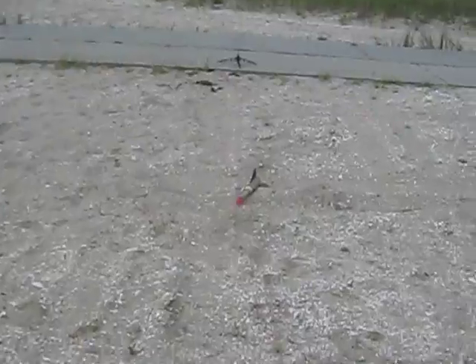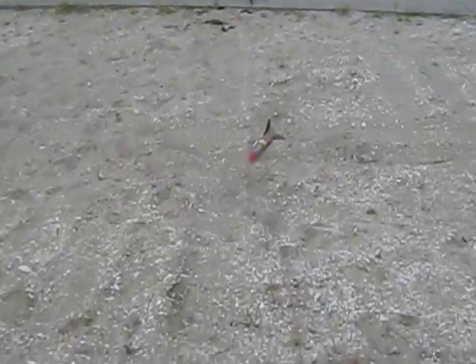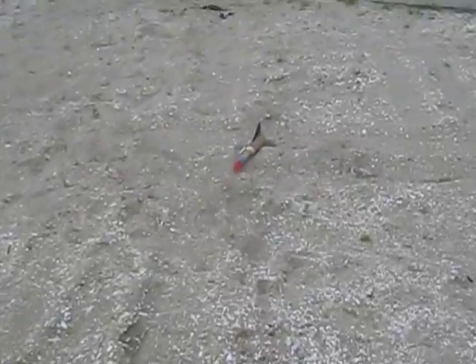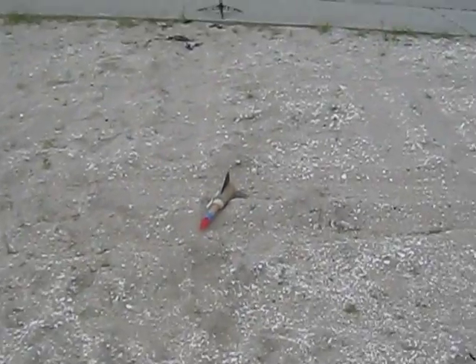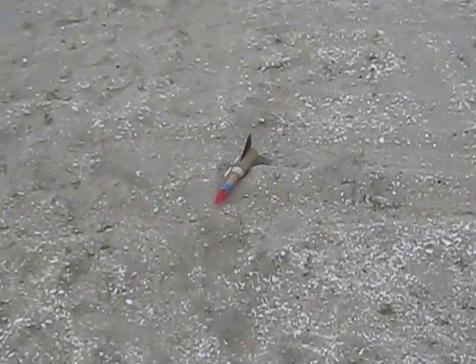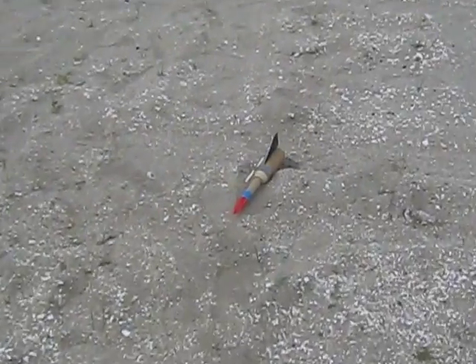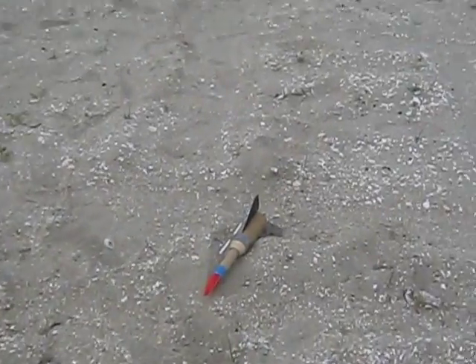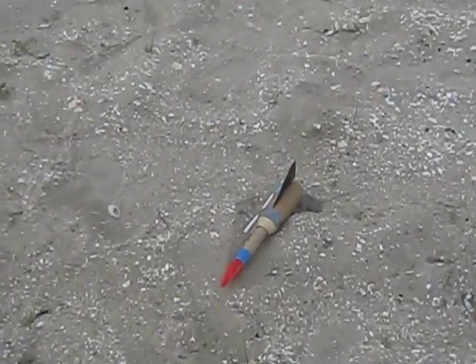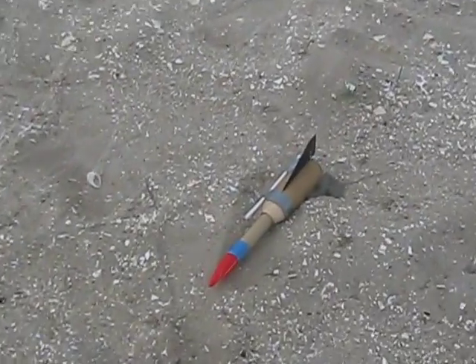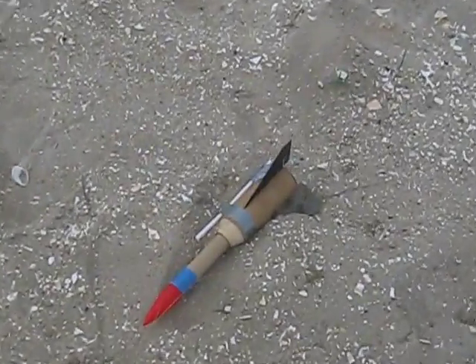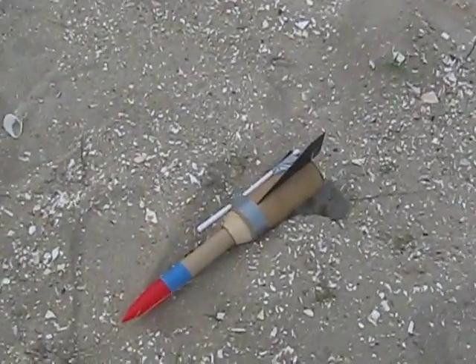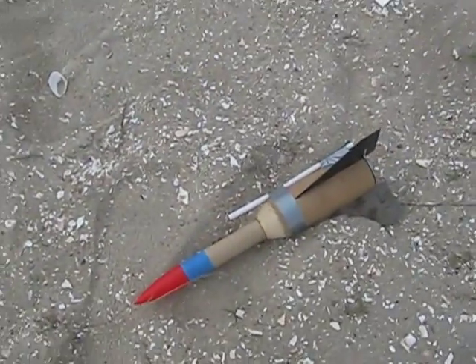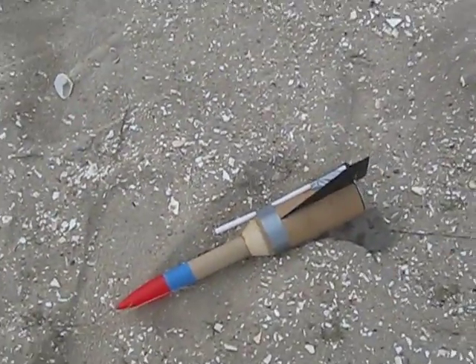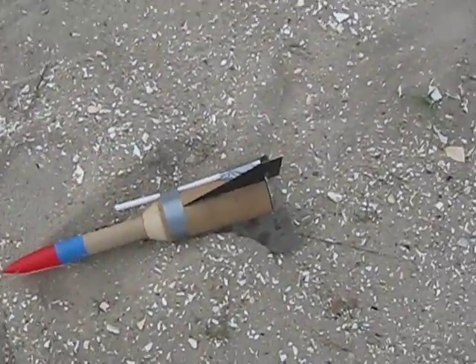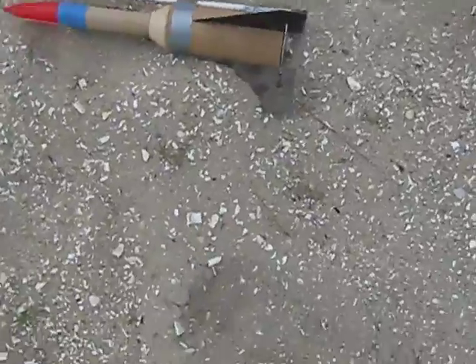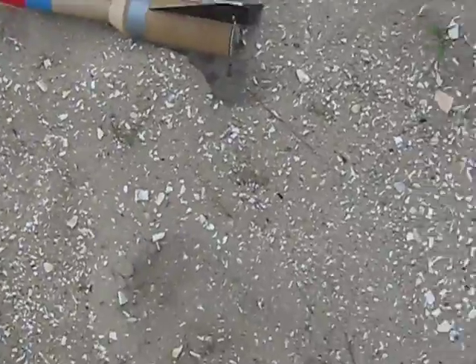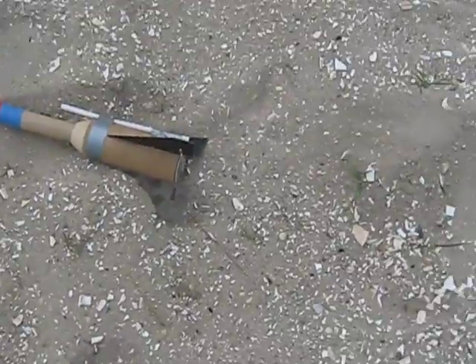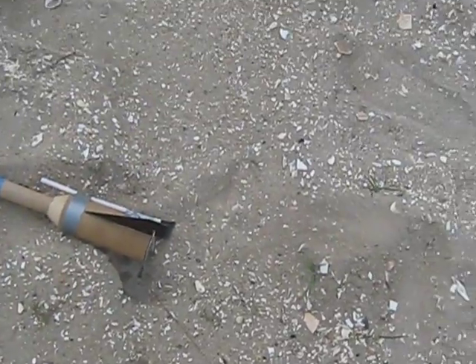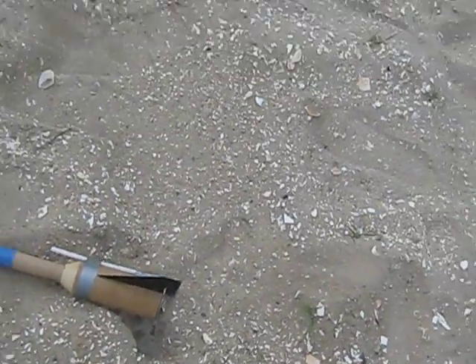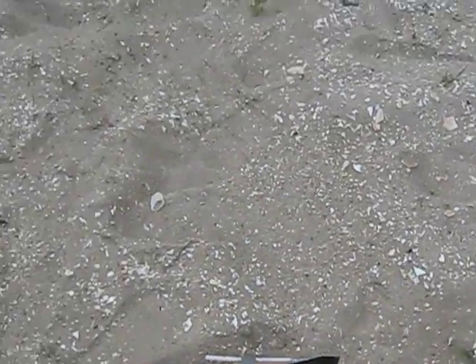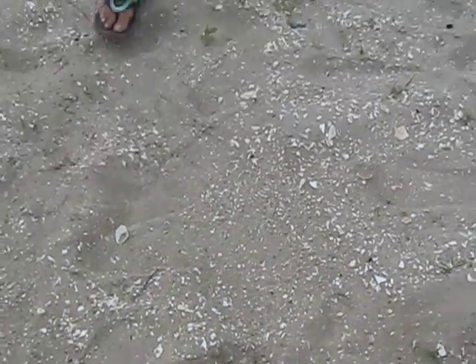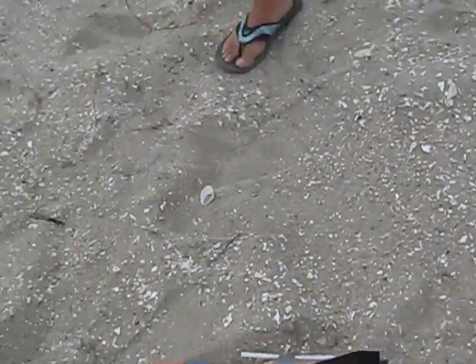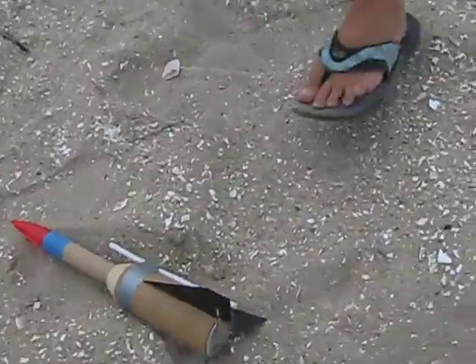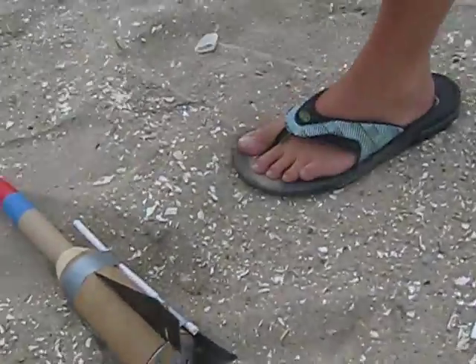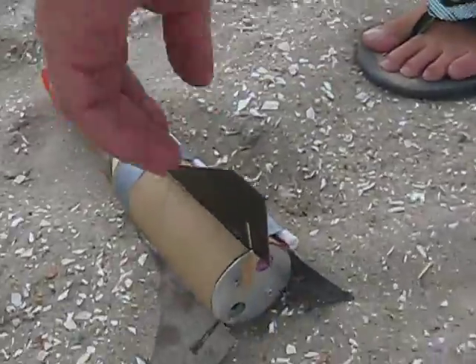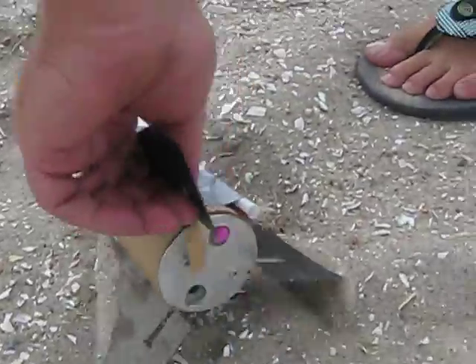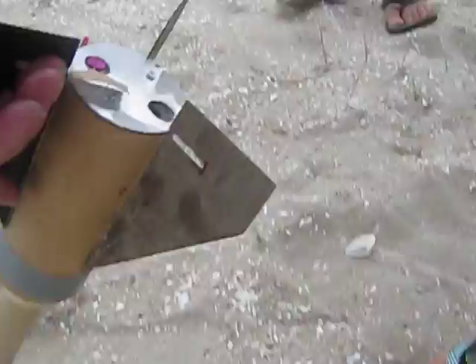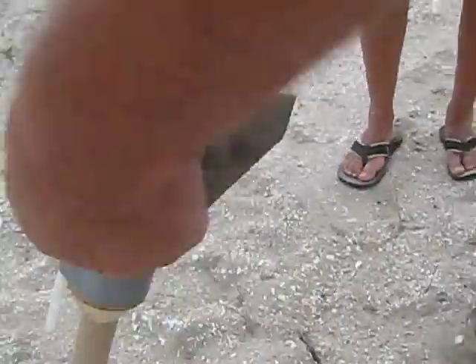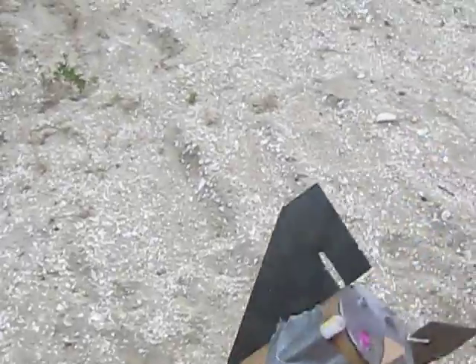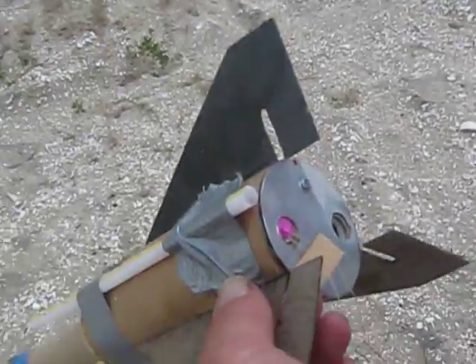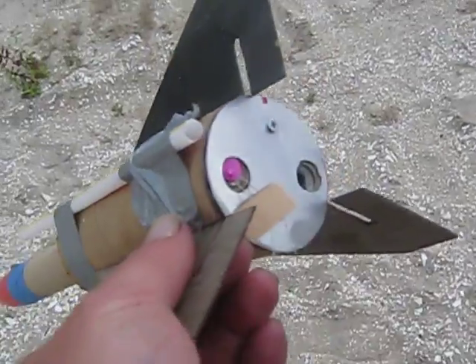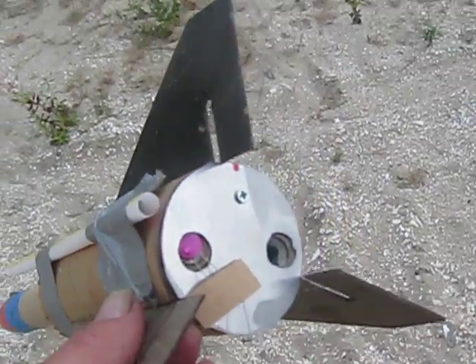Good thing we did it out here. That was only one engine — only one engine fired. Maybe that's why it did that, right? I pierced myself.